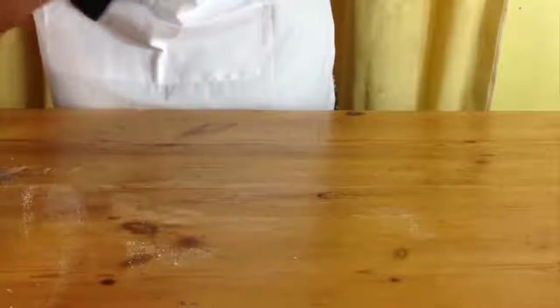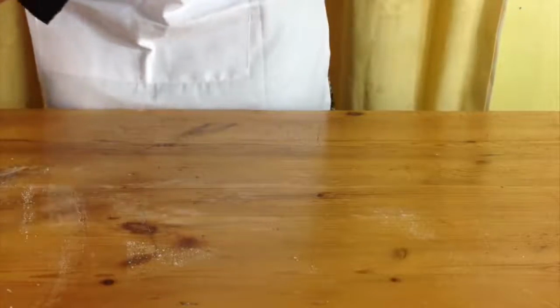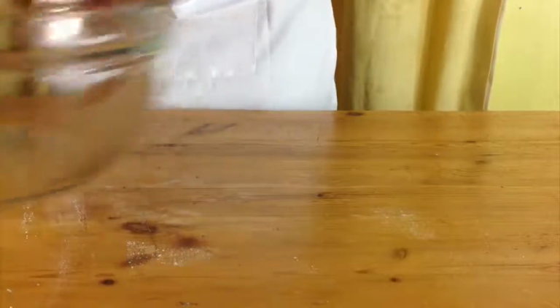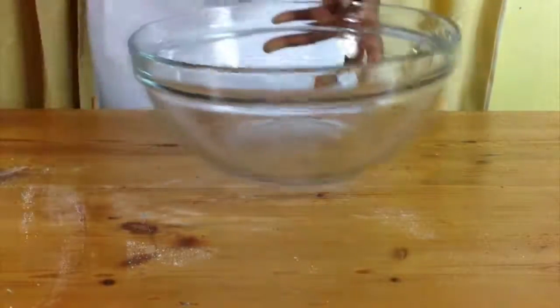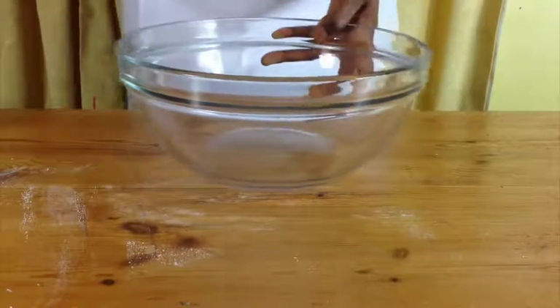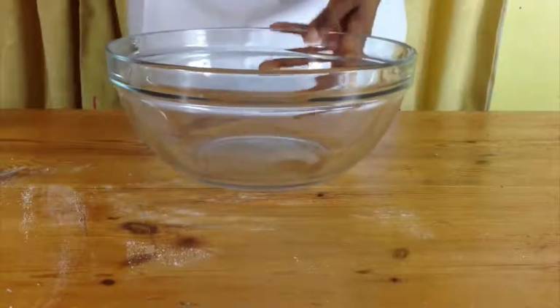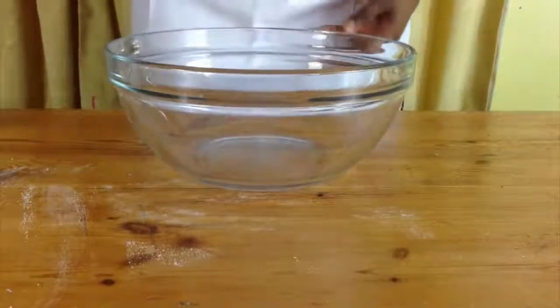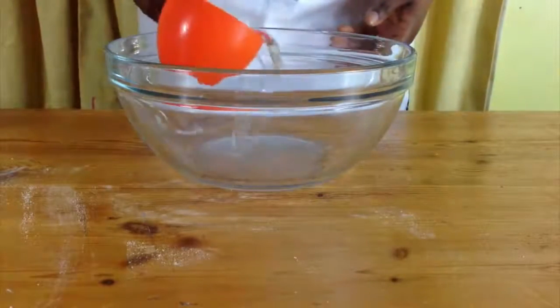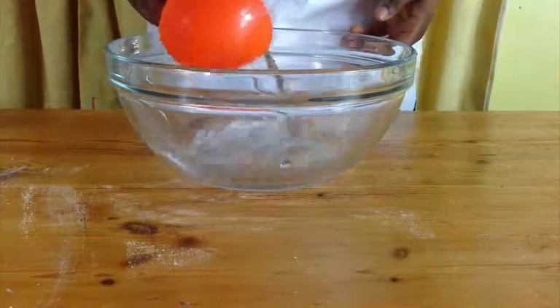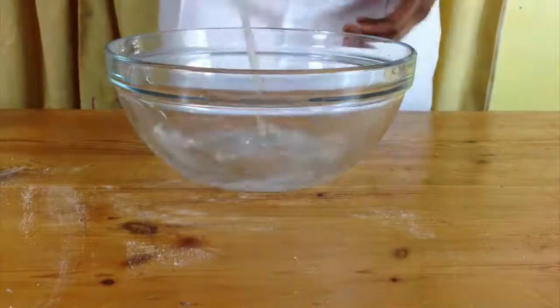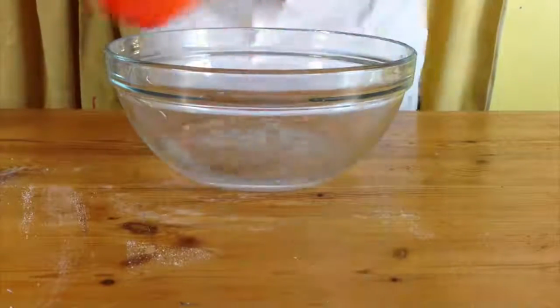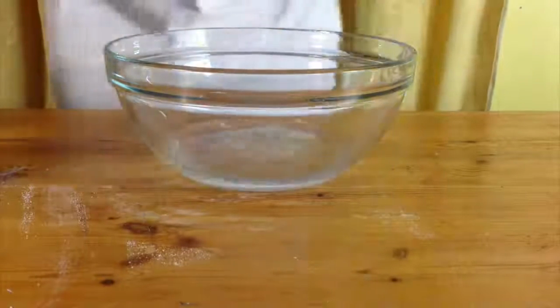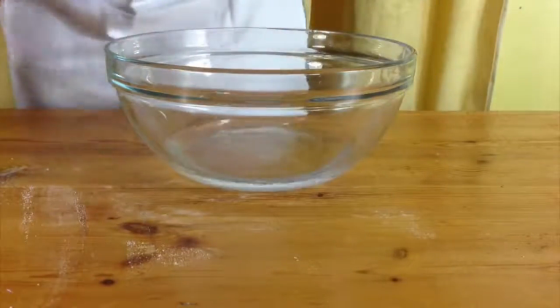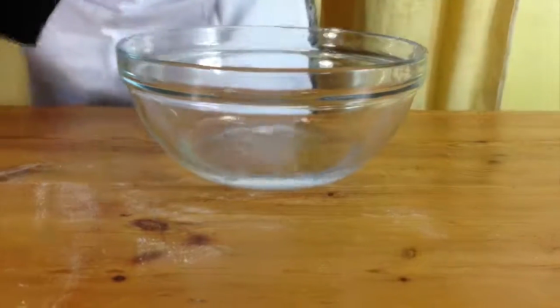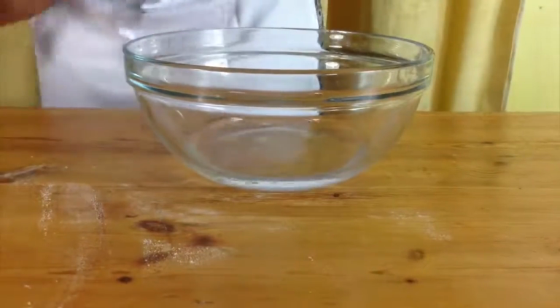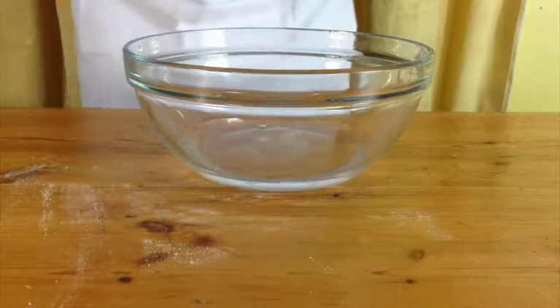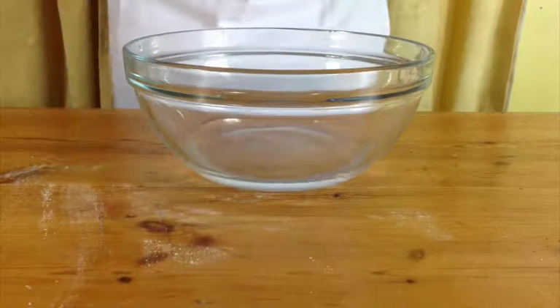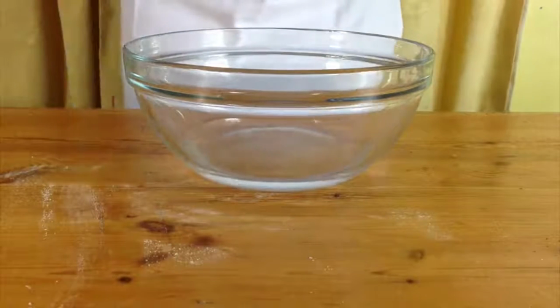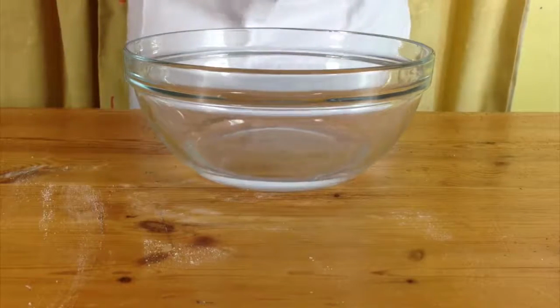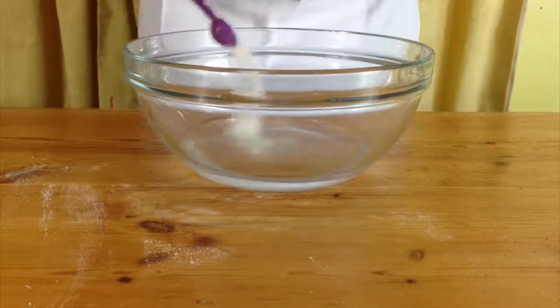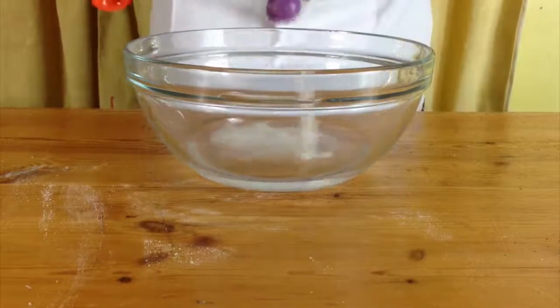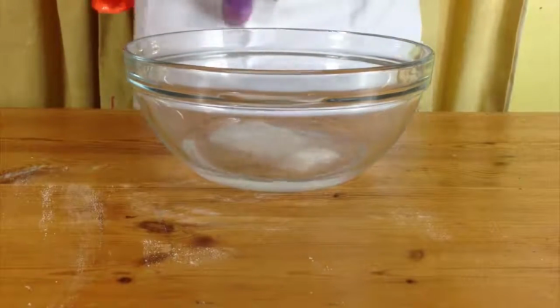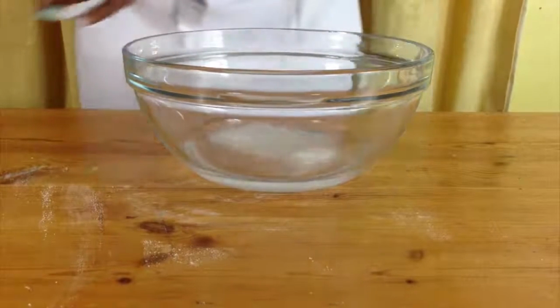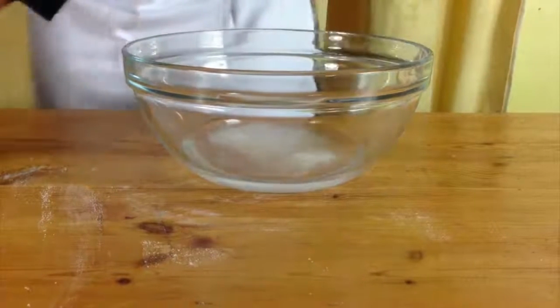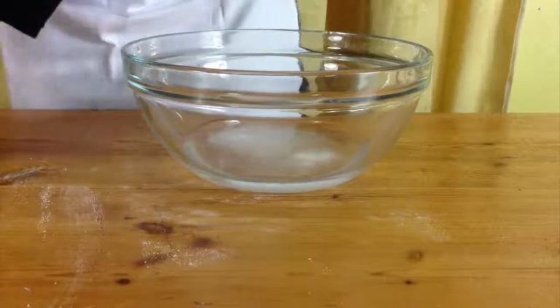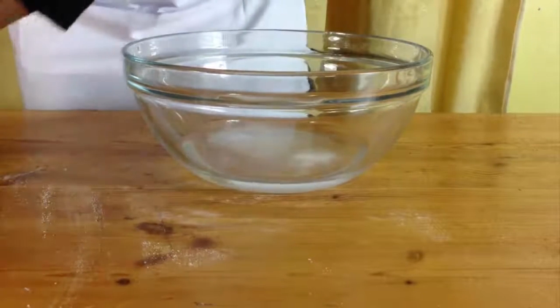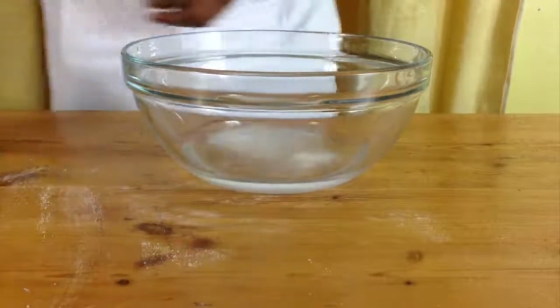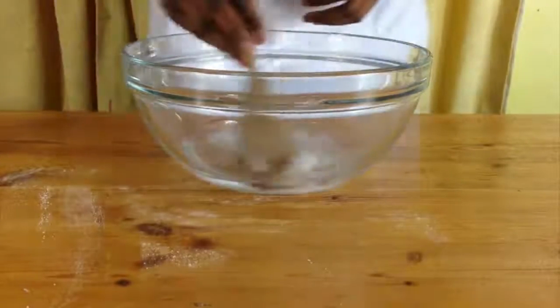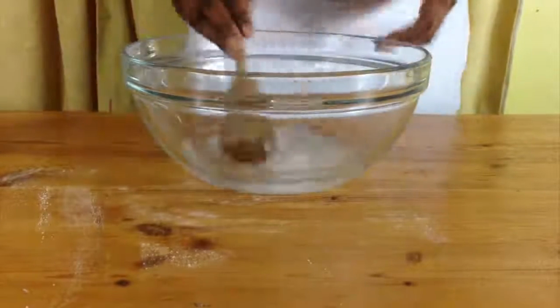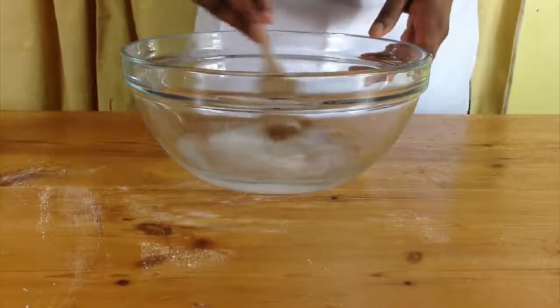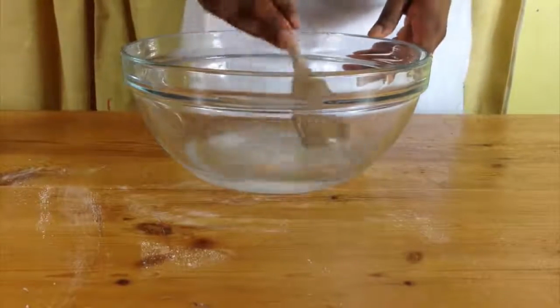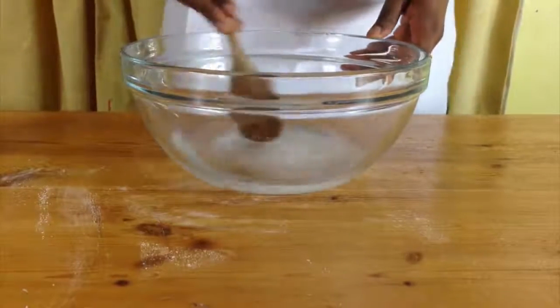While your dough is rising, make a bicarbonate of soda water bath. For this you just need to add one cup of water and one teaspoon of bicarbonate of soda and put it to one side.